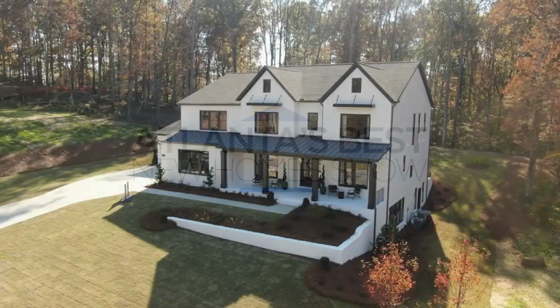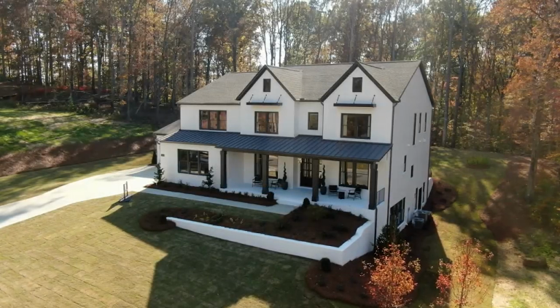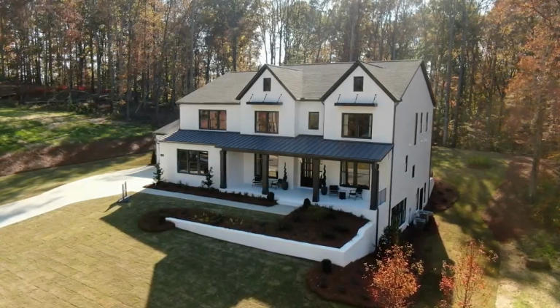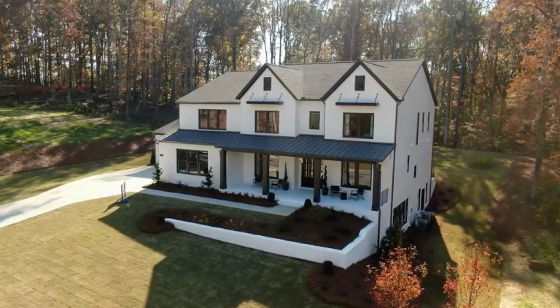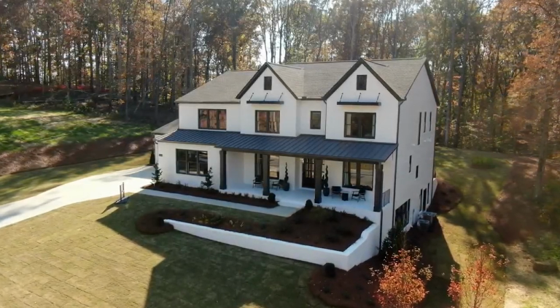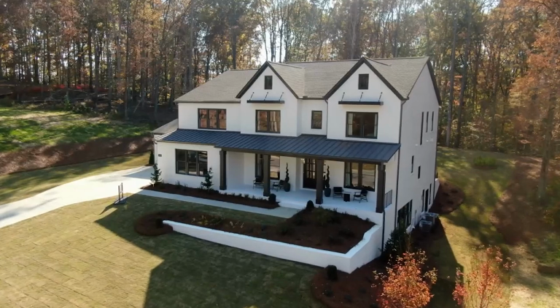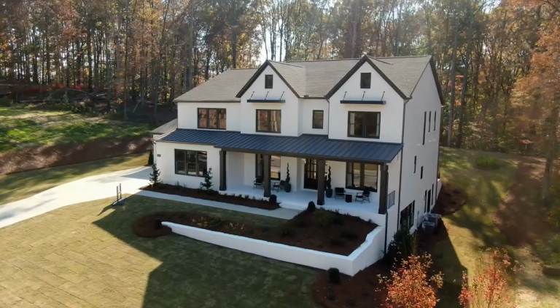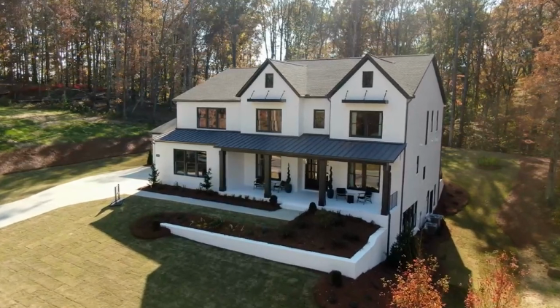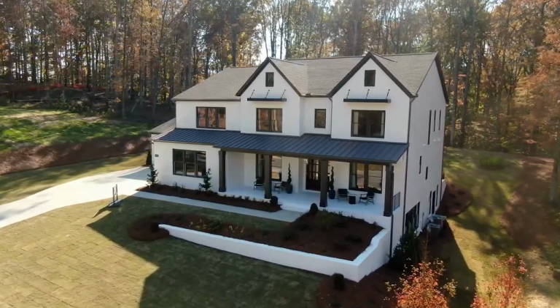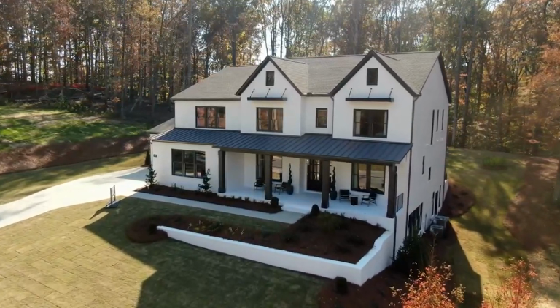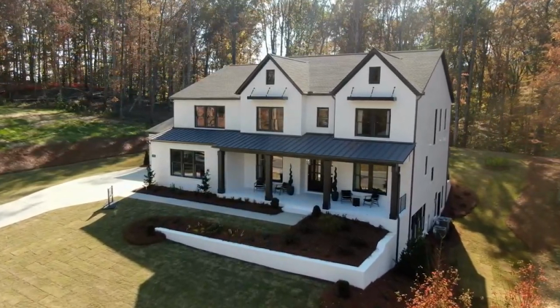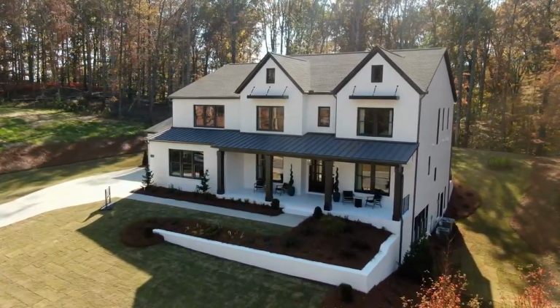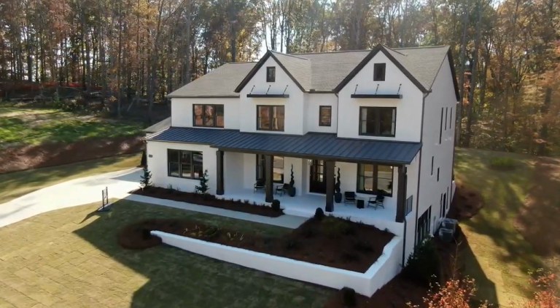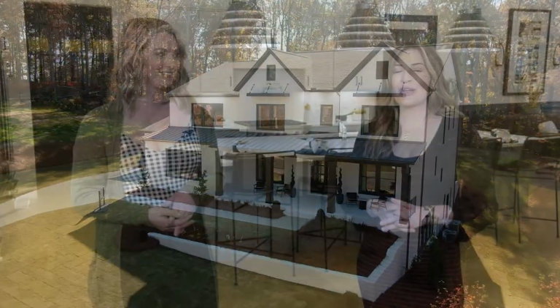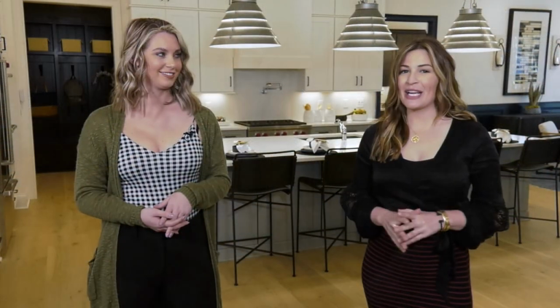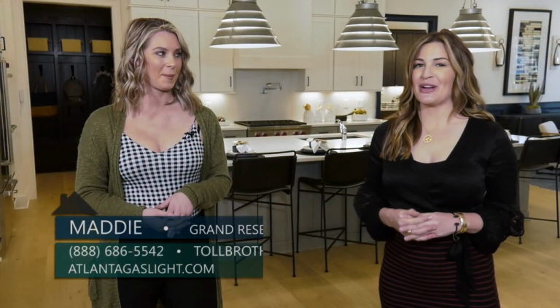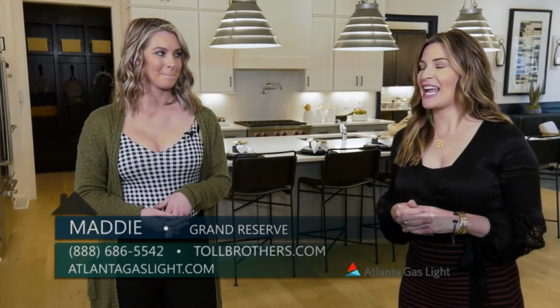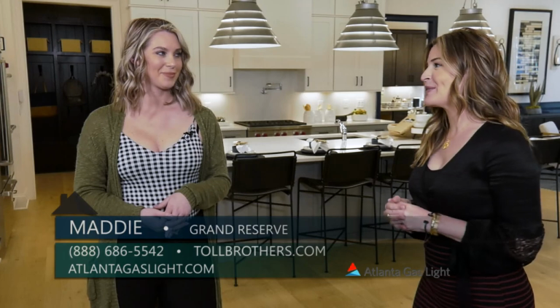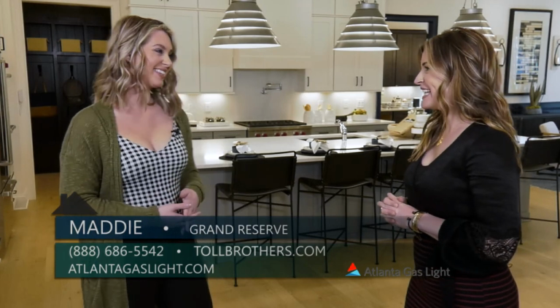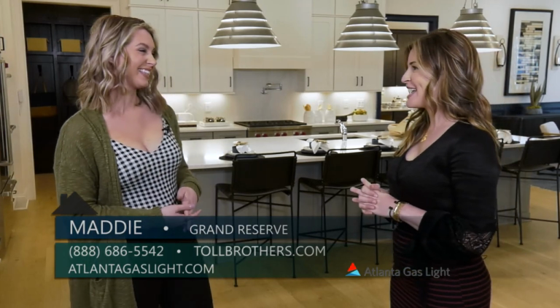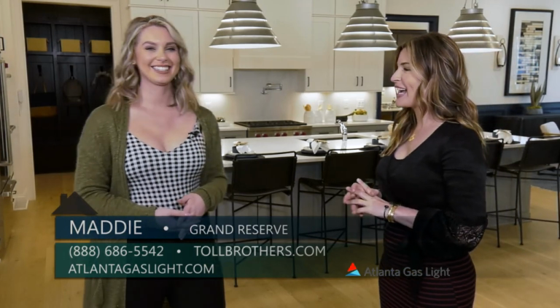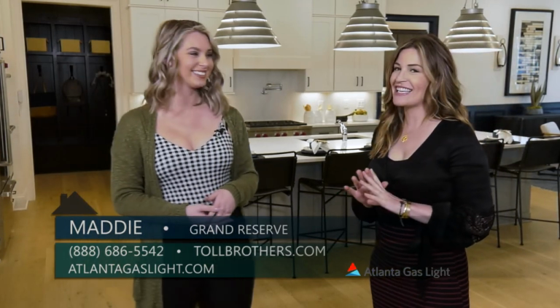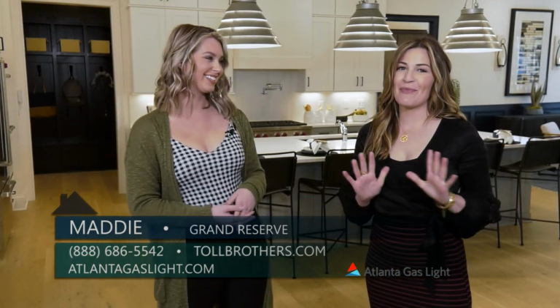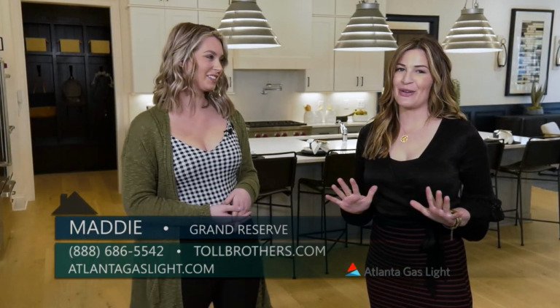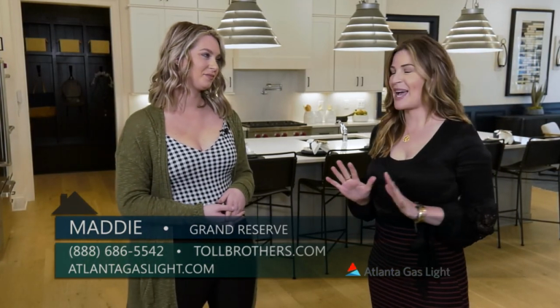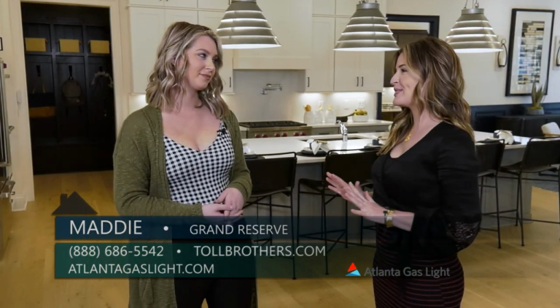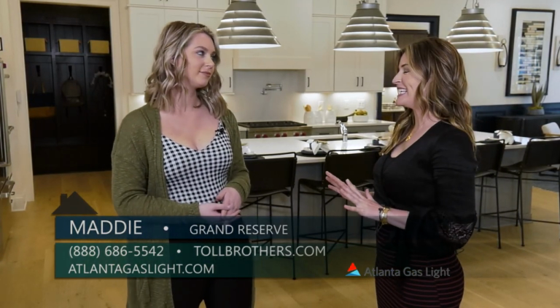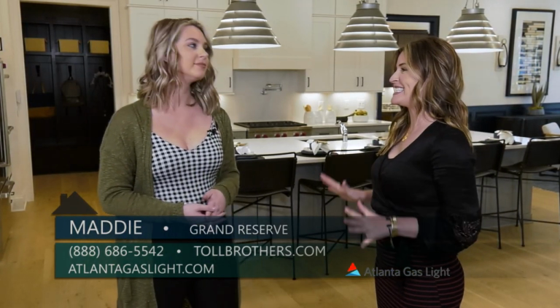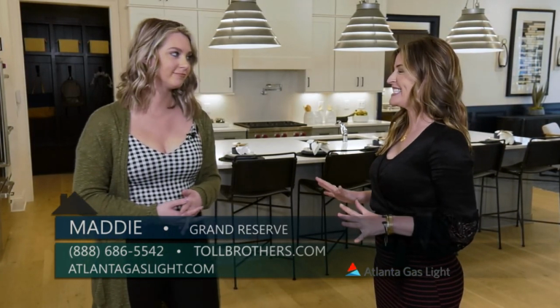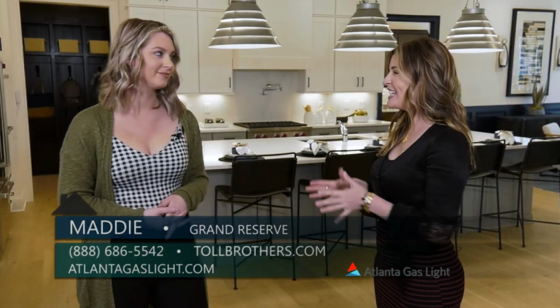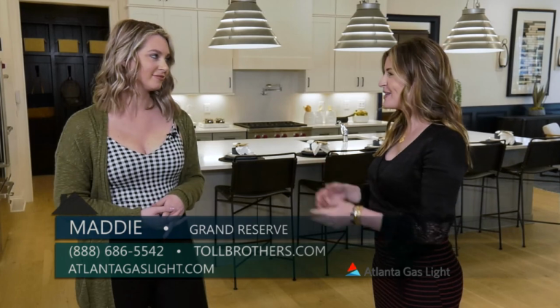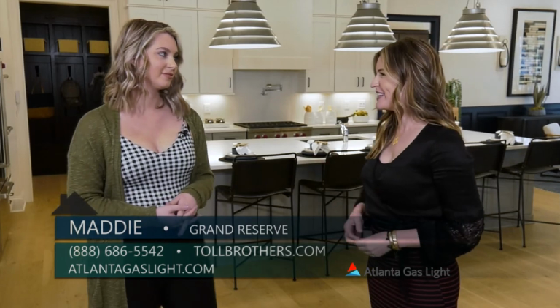Today we have a treat for you. We are in Roswell at a neighborhood that Toll Brothers is building called Grand Reserve, and I am here with Maddie. Maddie, this model home is absolutely stunning — can you walk me through it?